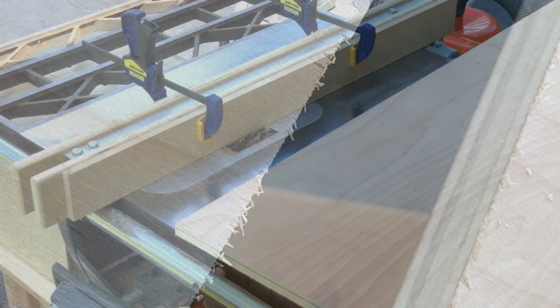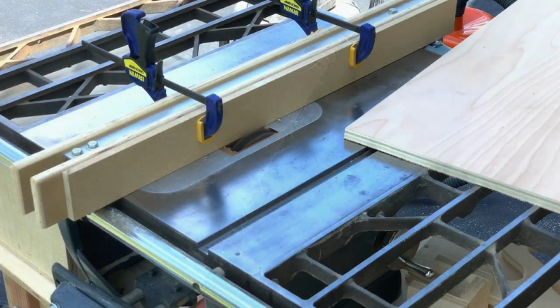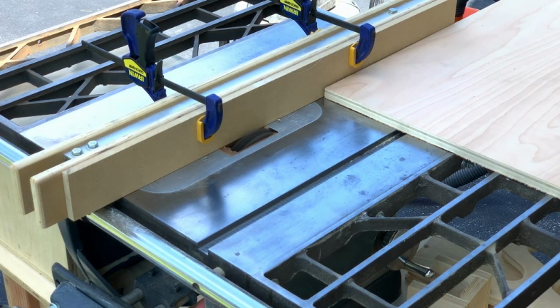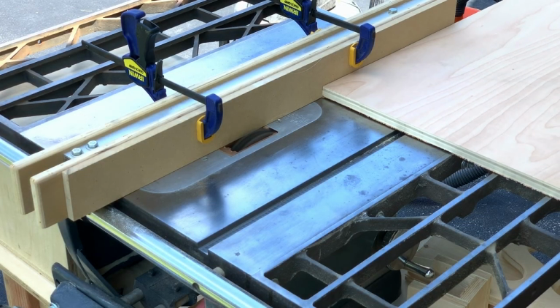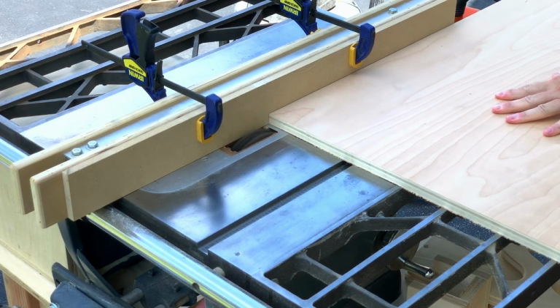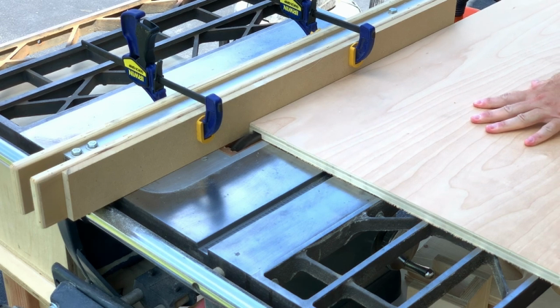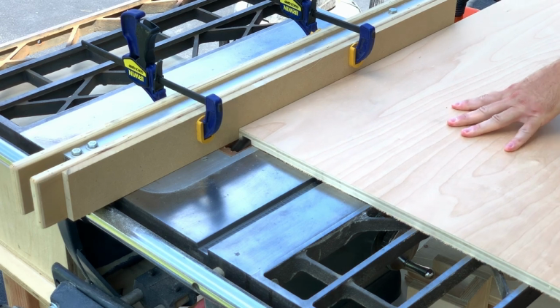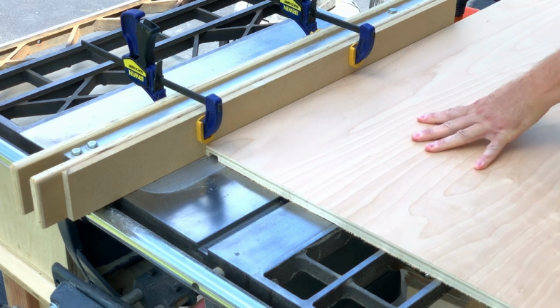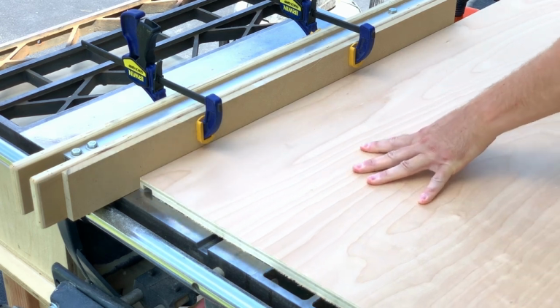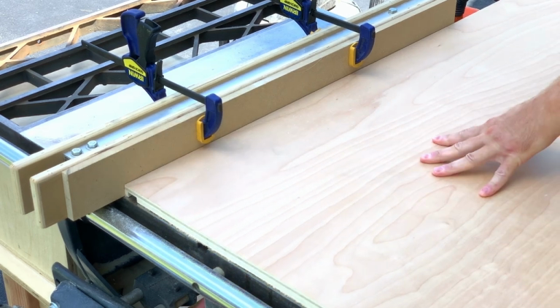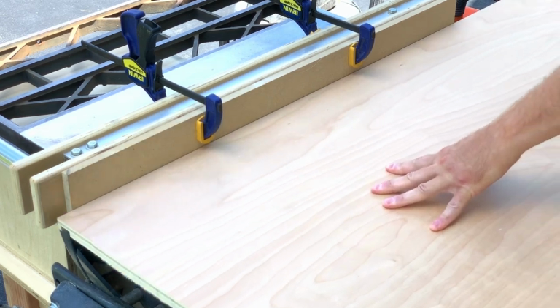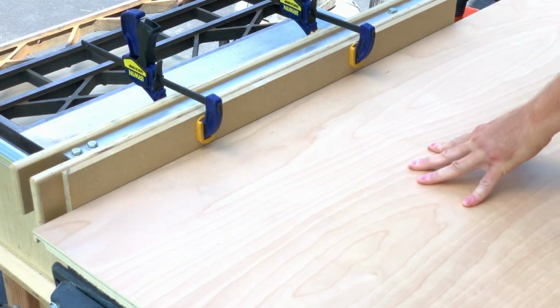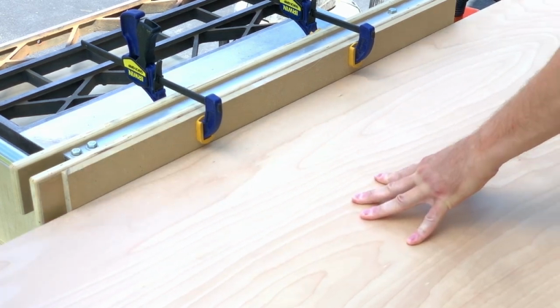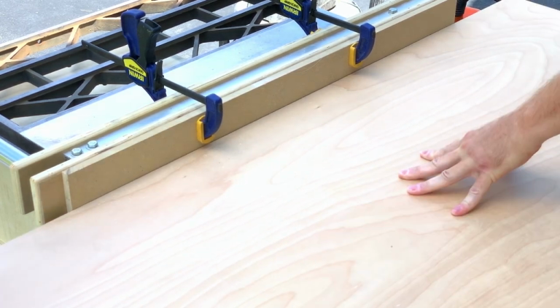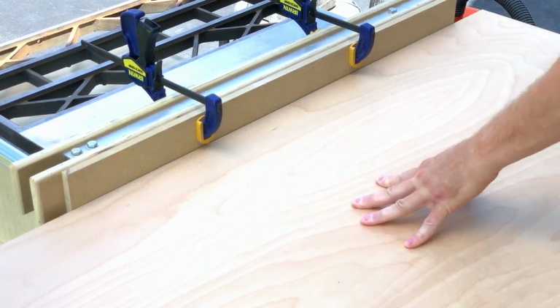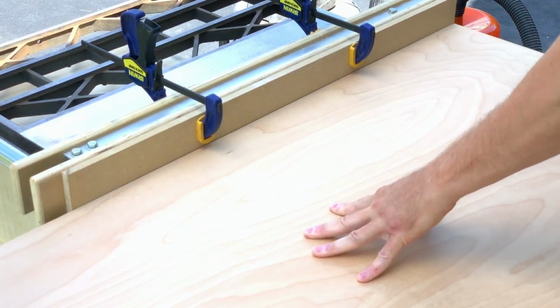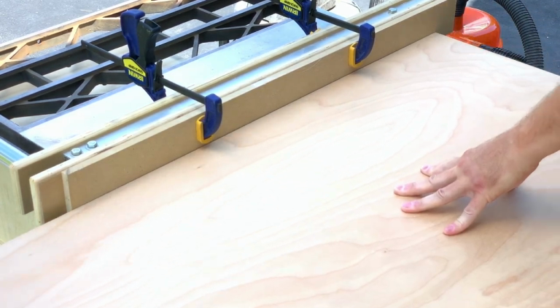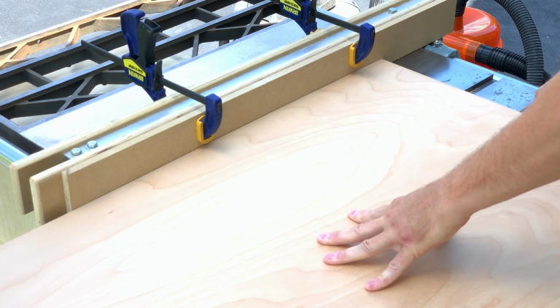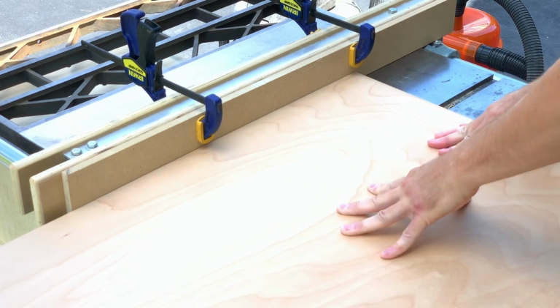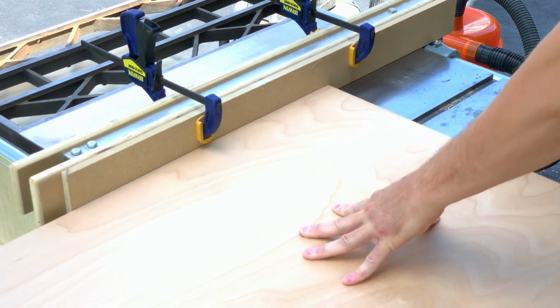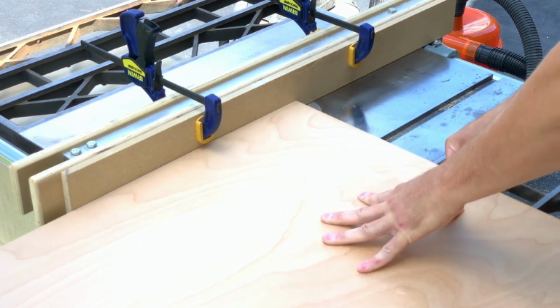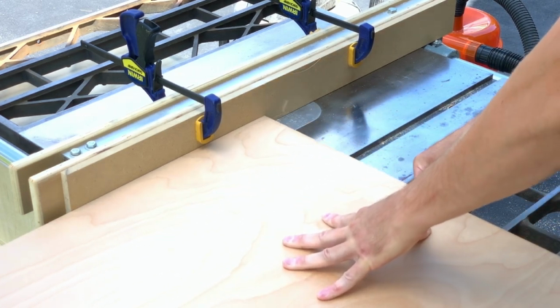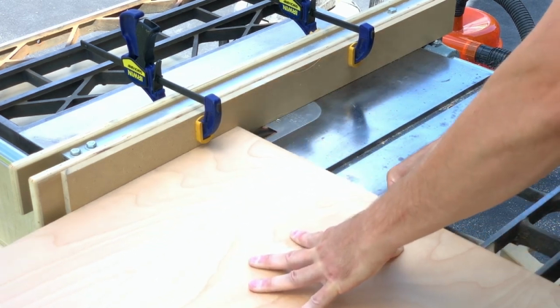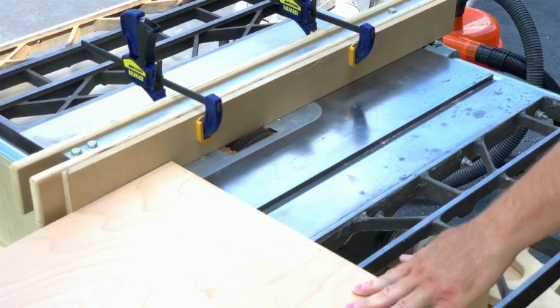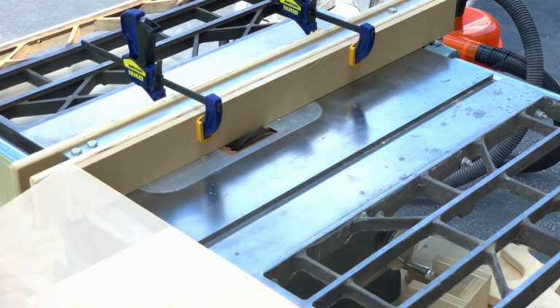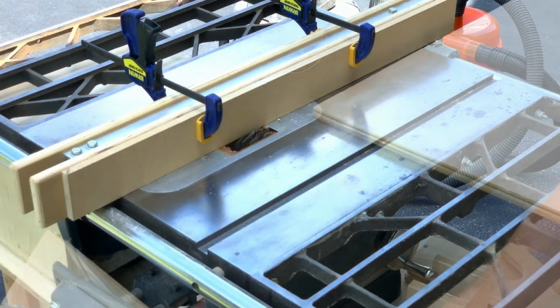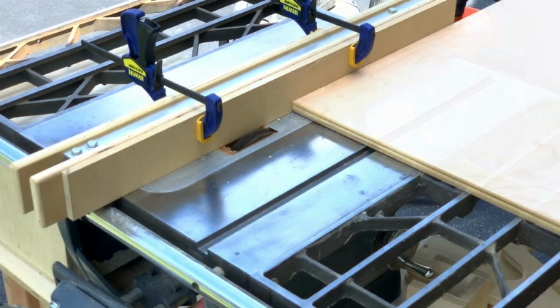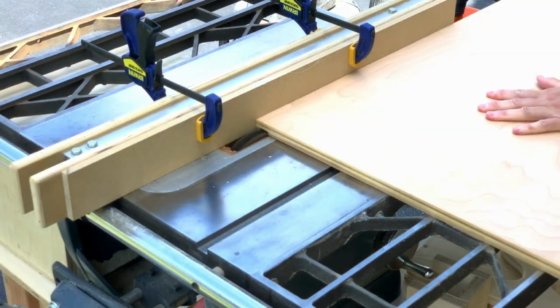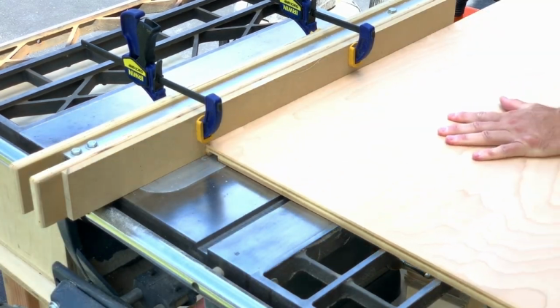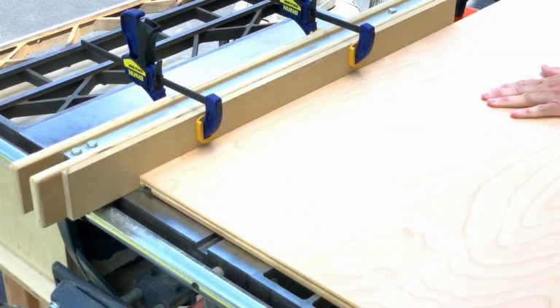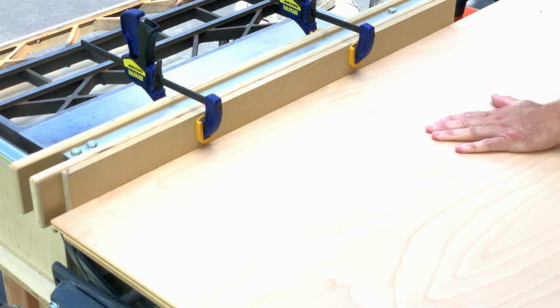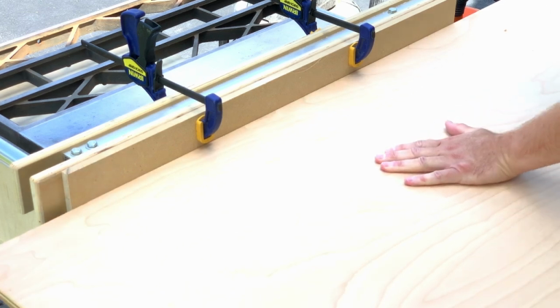The plywood was two feet wide, which wasn't wide enough for a table. So I talked to my woodworker father-in-law and came up with a plan to securely attach 1x6s with half lap joints to the perimeter. This will widen the surface and provide a solid wood edging to boot.